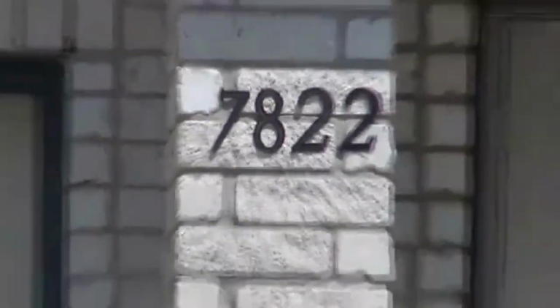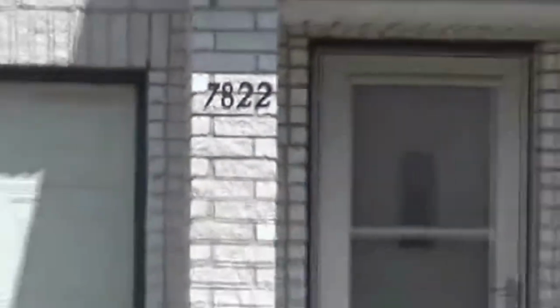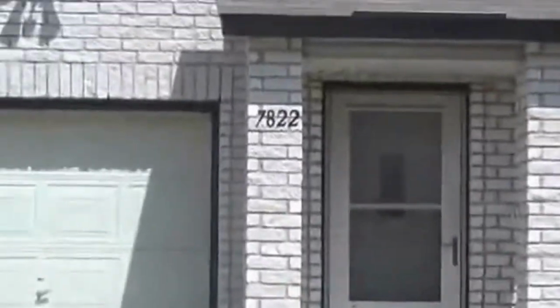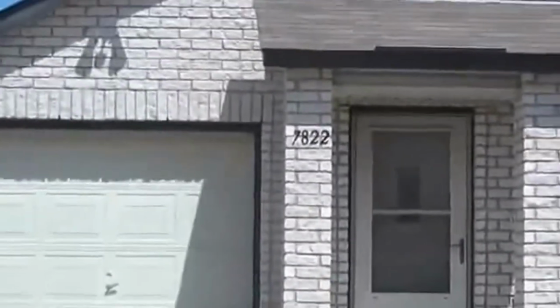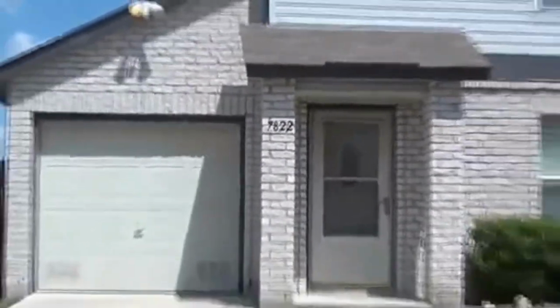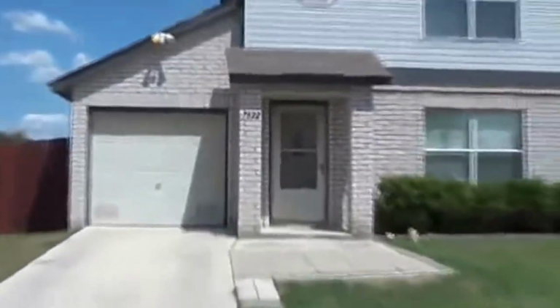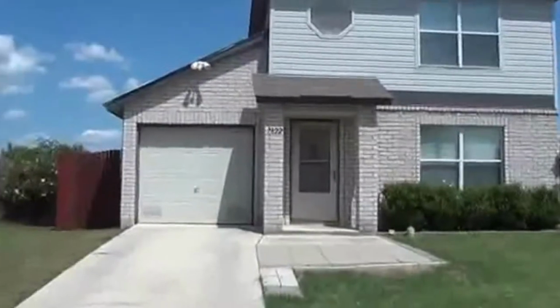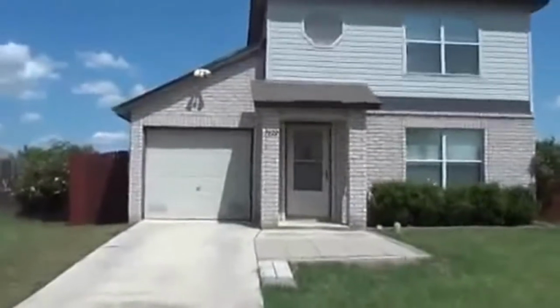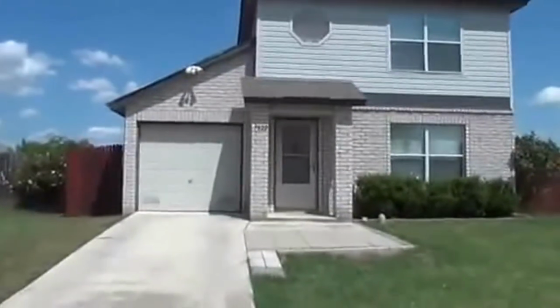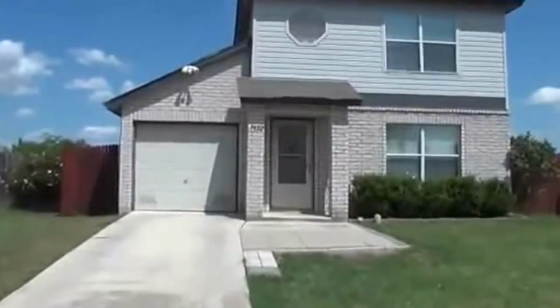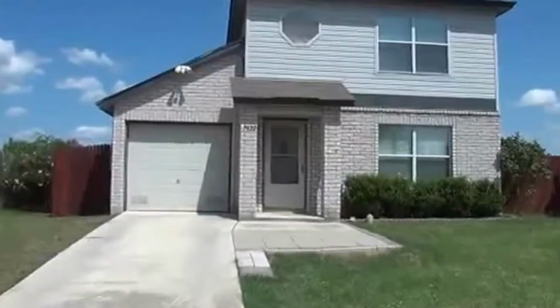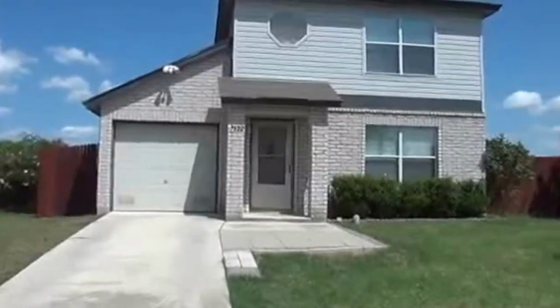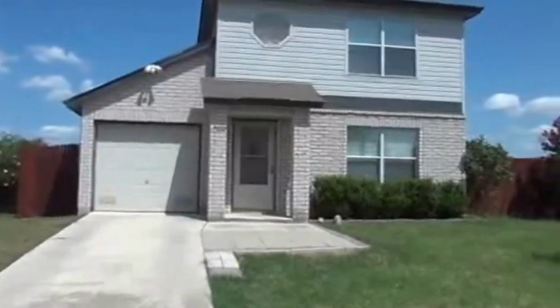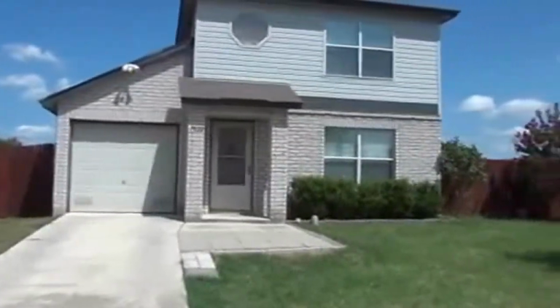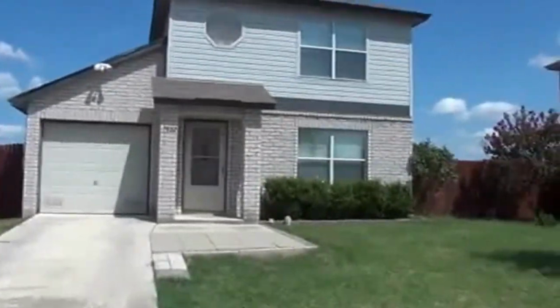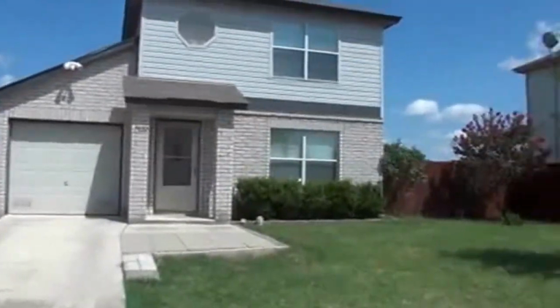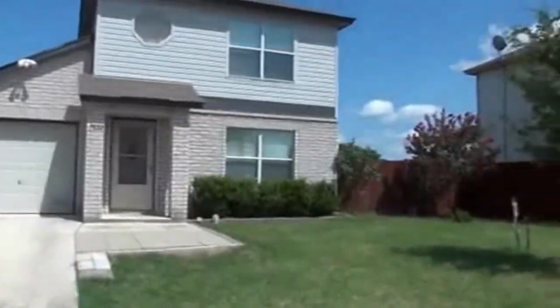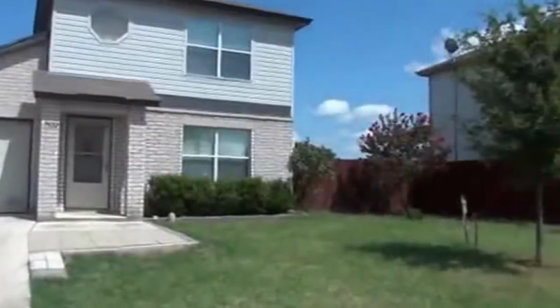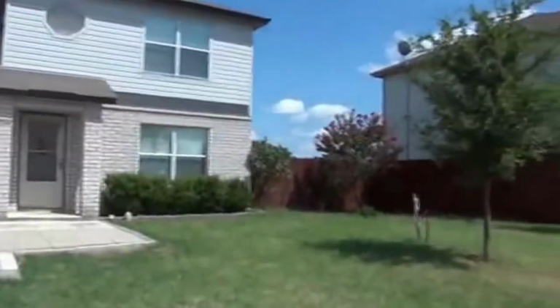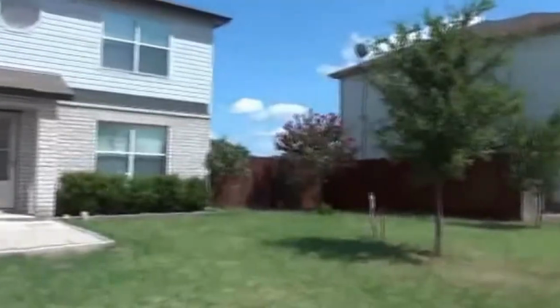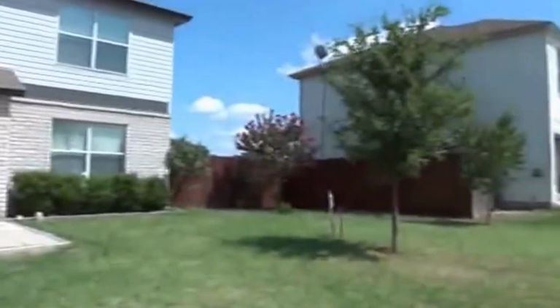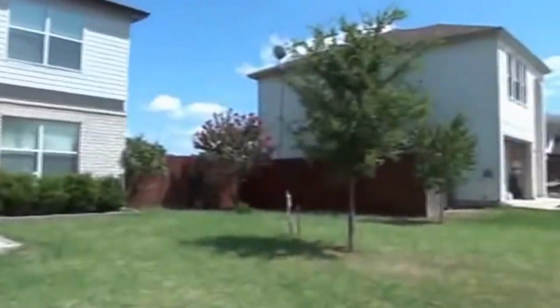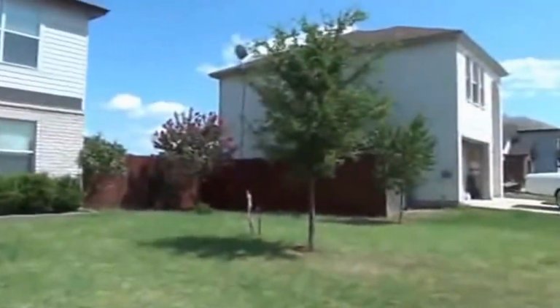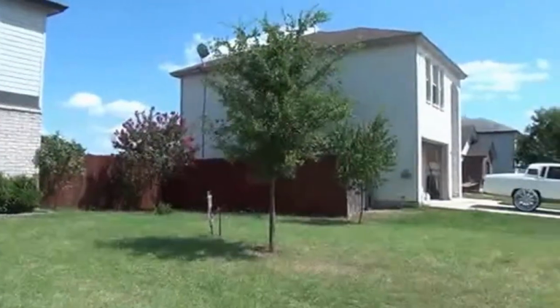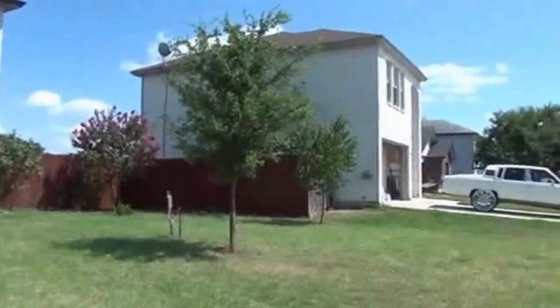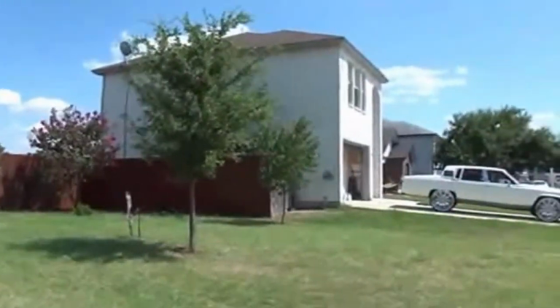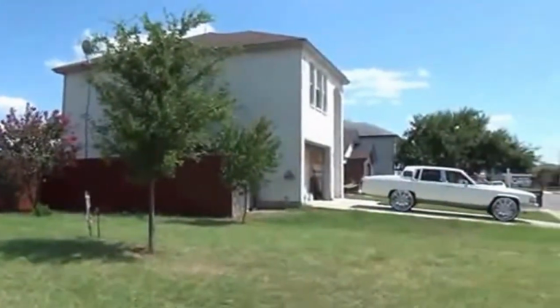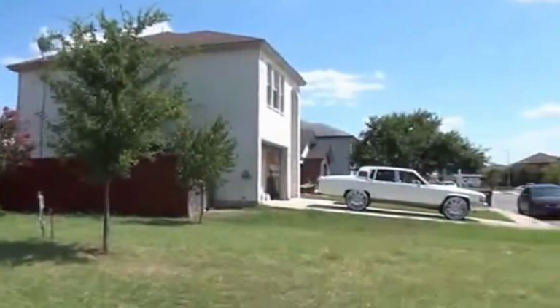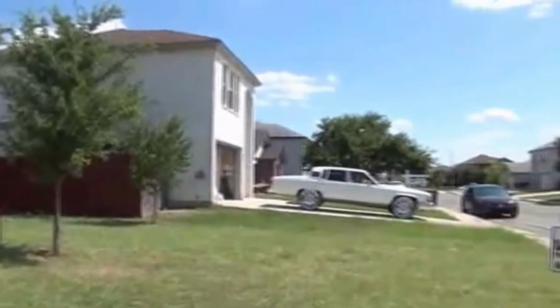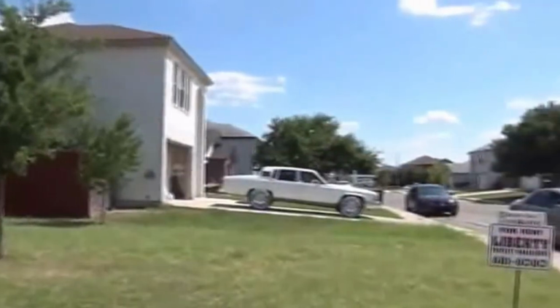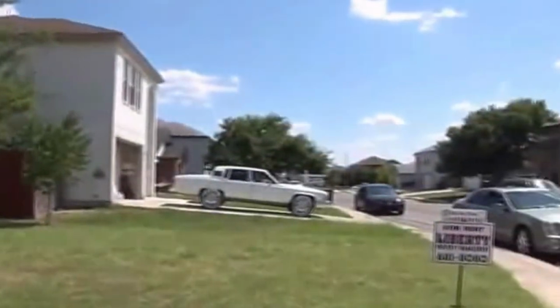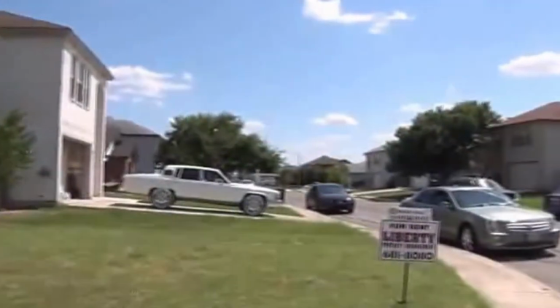I'm at 7822 Fossil Banks in the Bridgewood subdivision. I'm going to give you a 360 of this neighborhood. This is off a cul-de-sac. This subdivision is off 1604 near Shanefield.